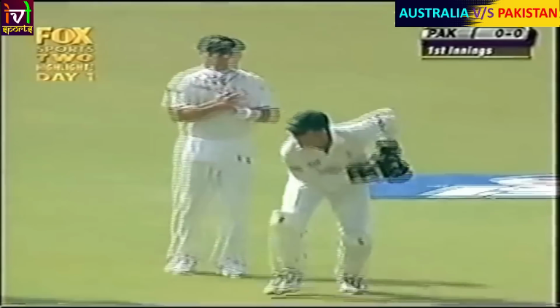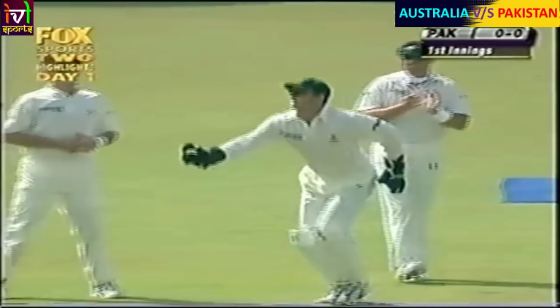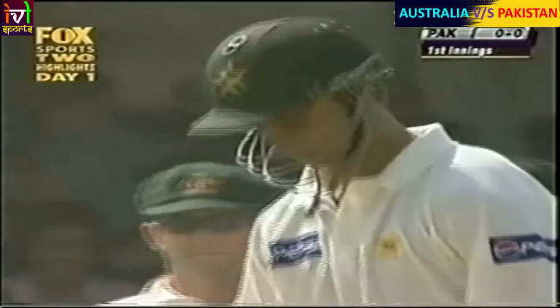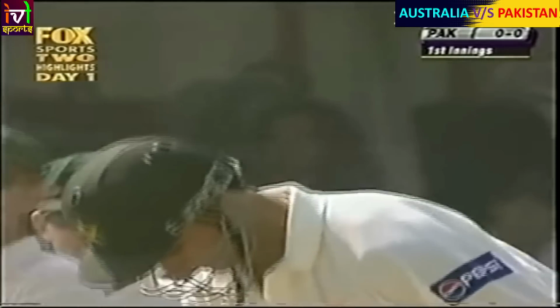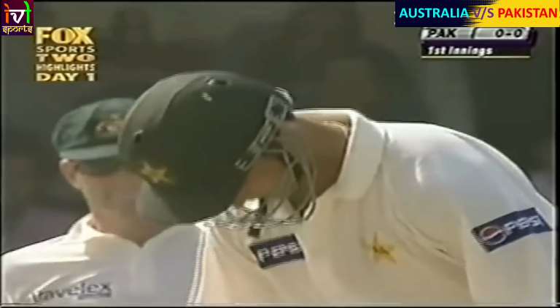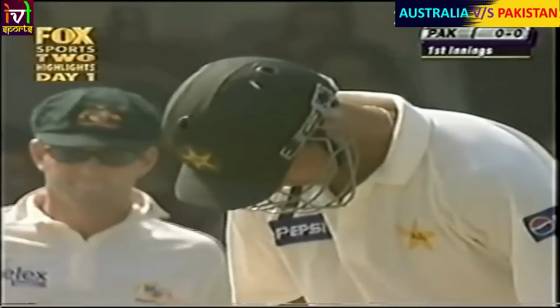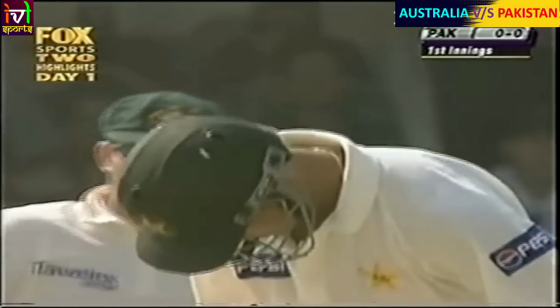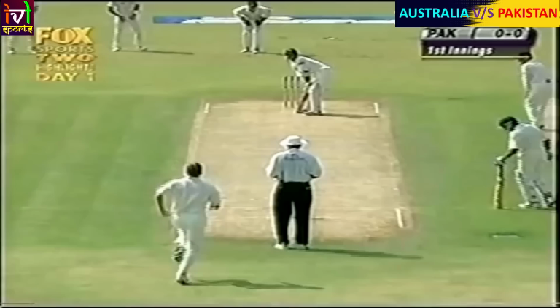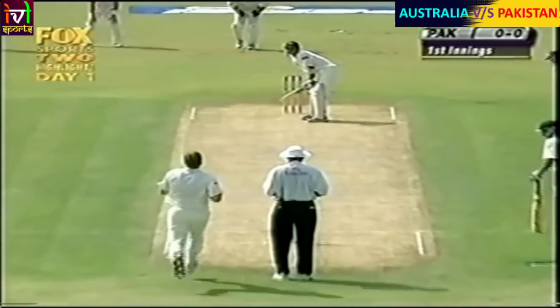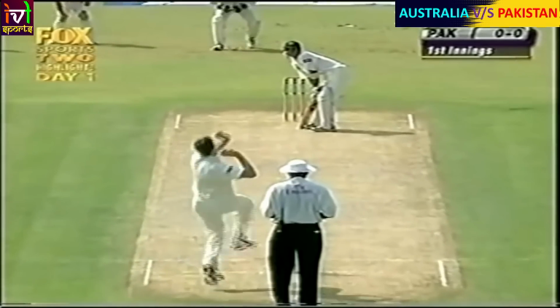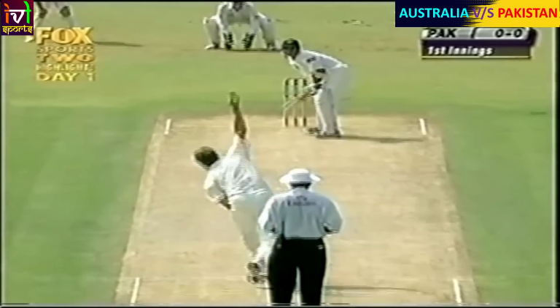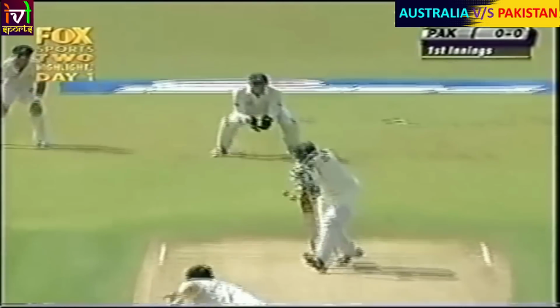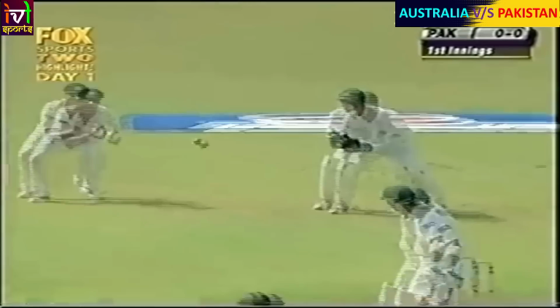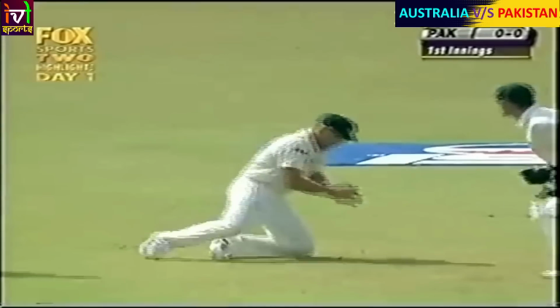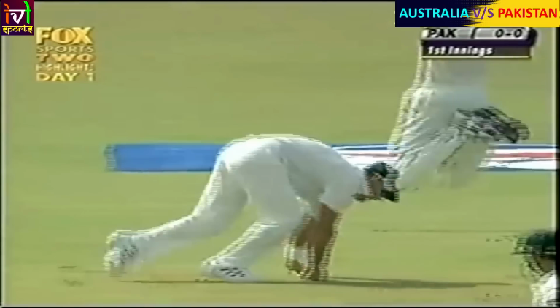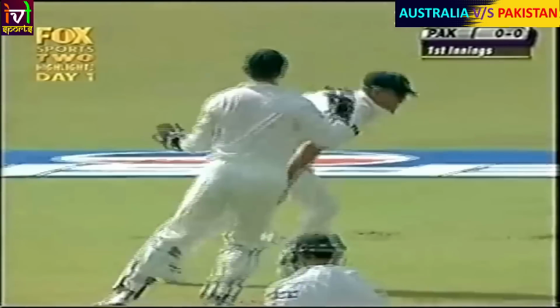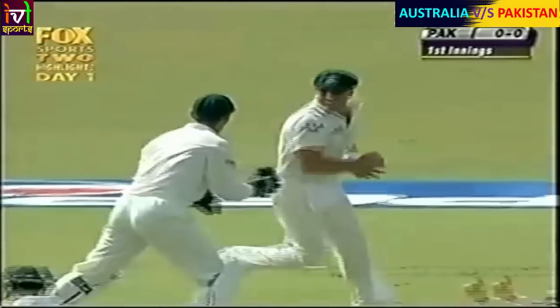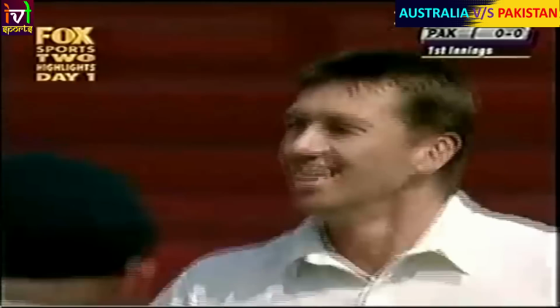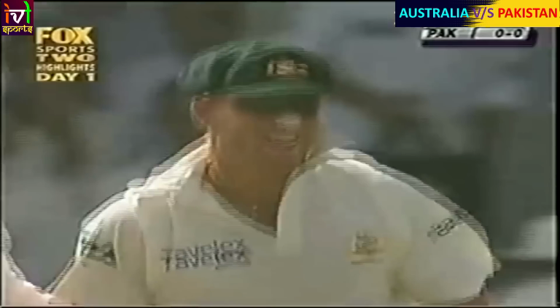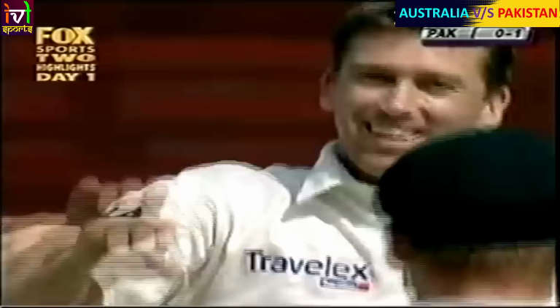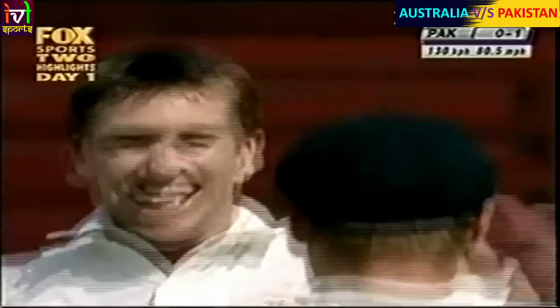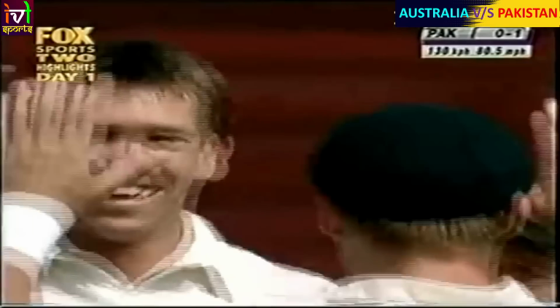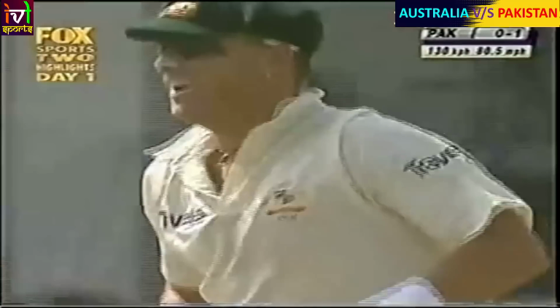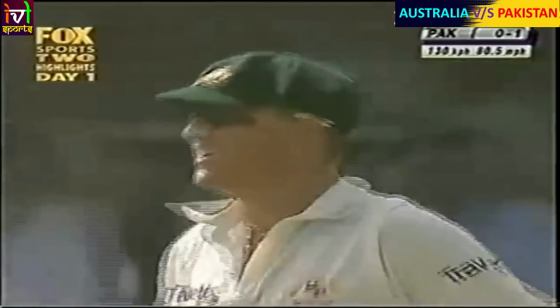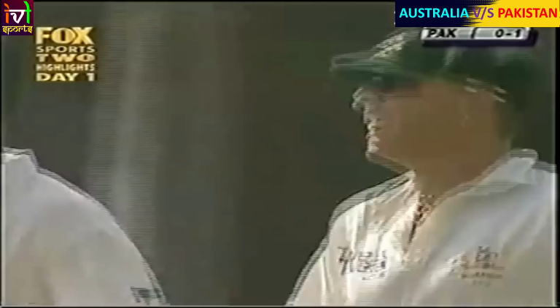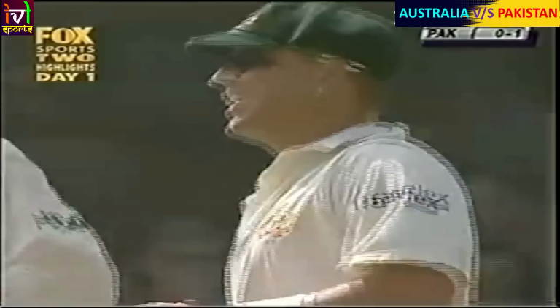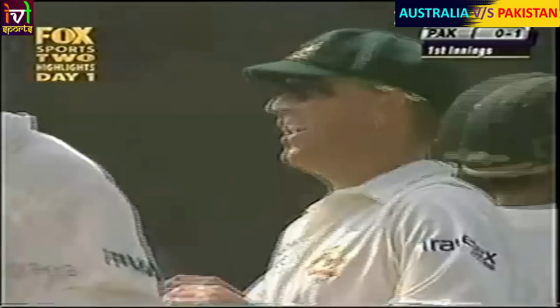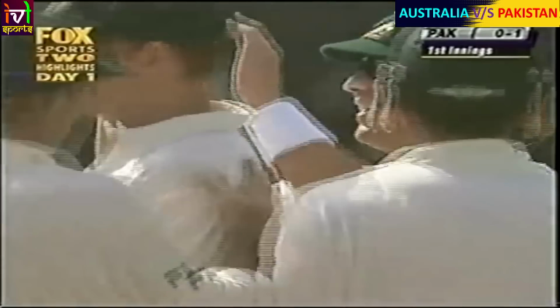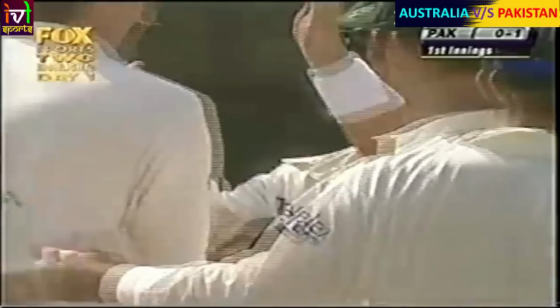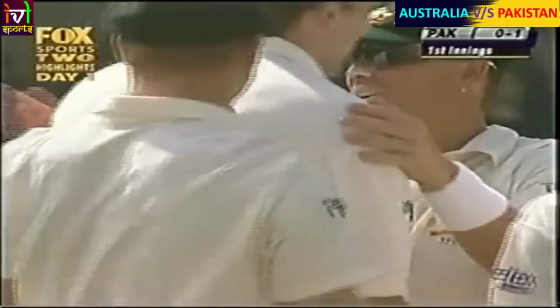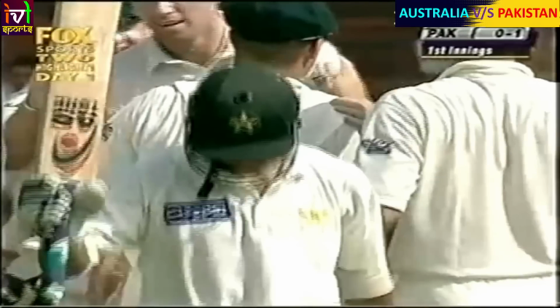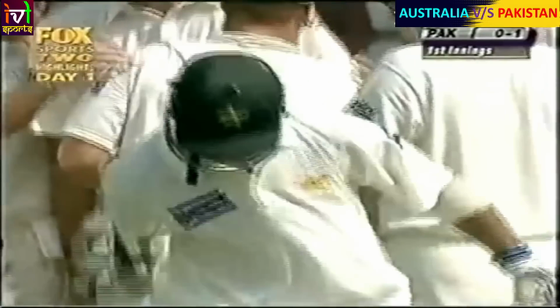A little bit of swing for Glenn McGrath on the first ball of the second test match. An edge, and this time neatly taken by Shane Warne. So first blood for the Australians here. Imran Nazir goes back to the pavilion, not disturbing the scorers.